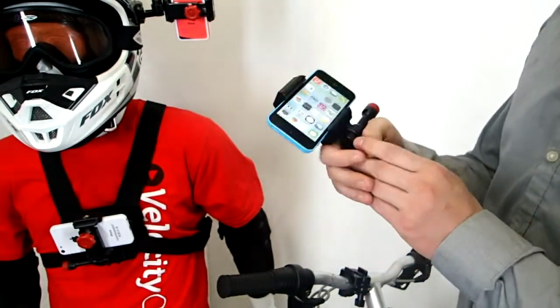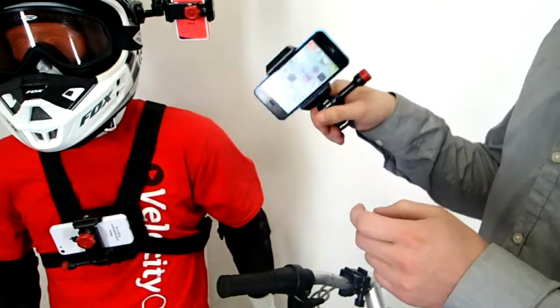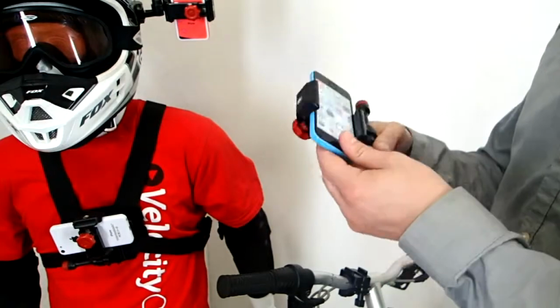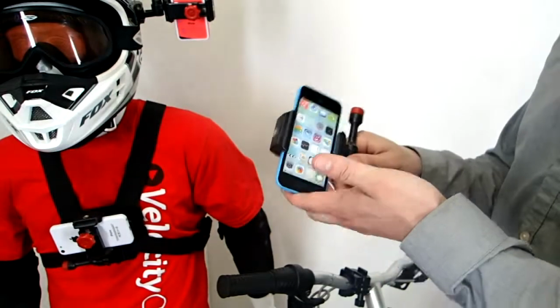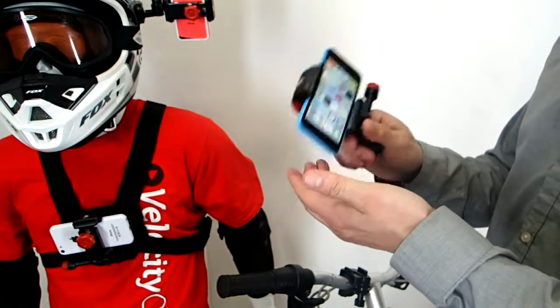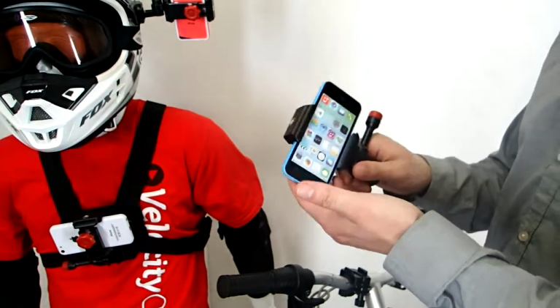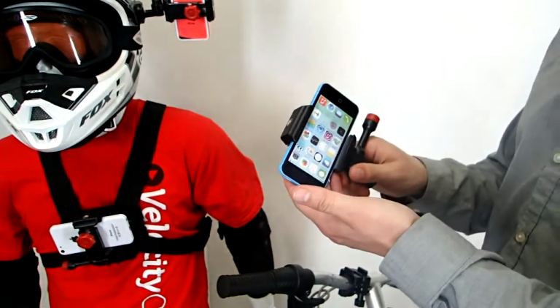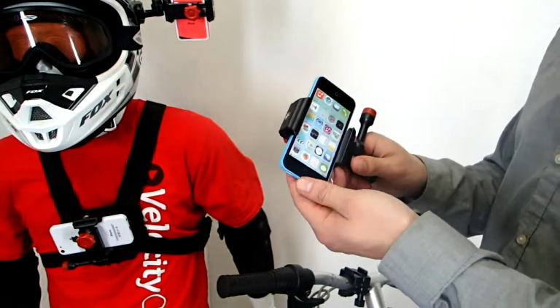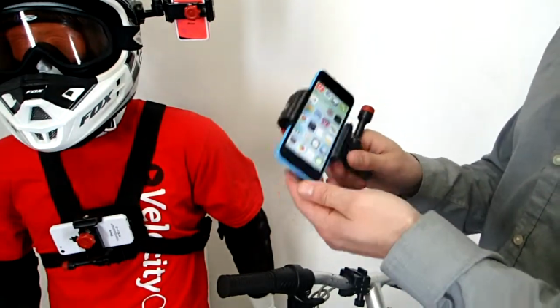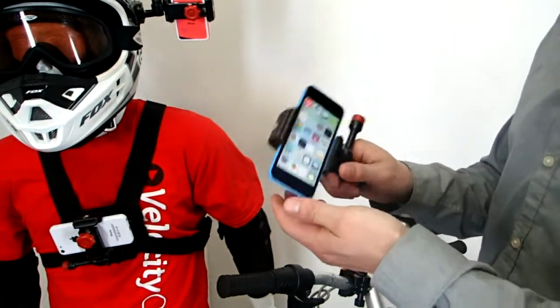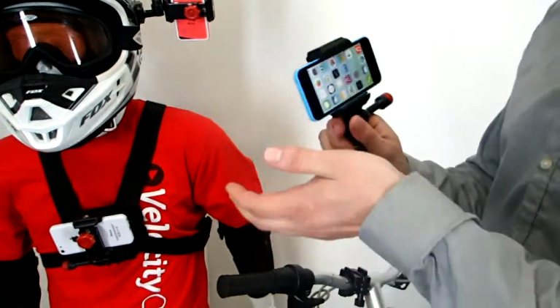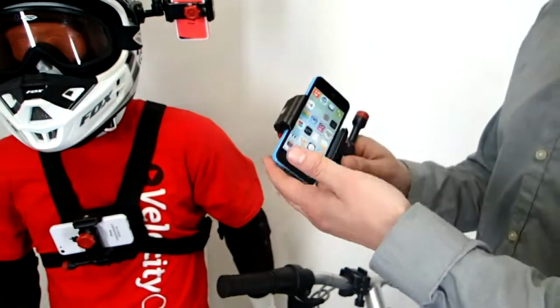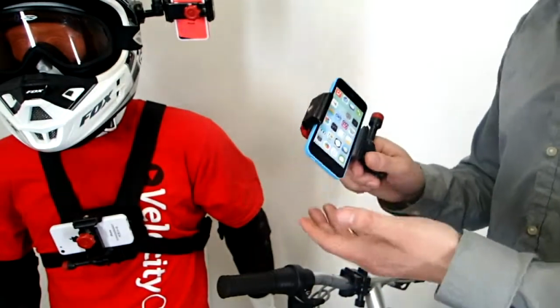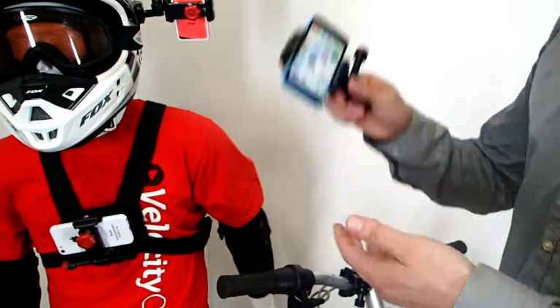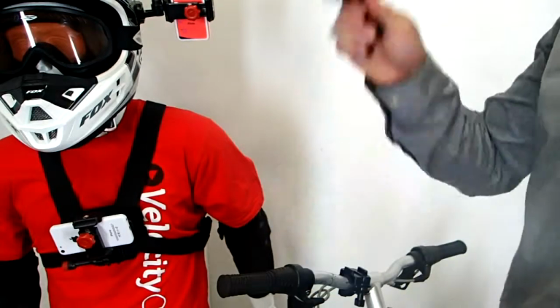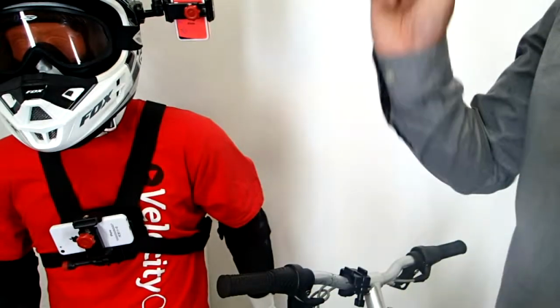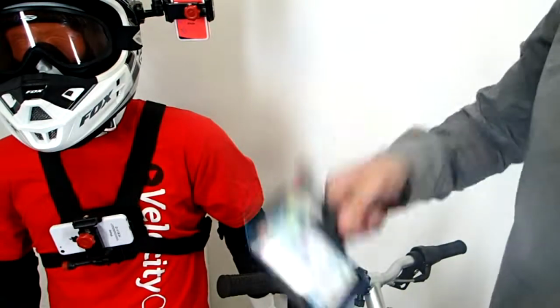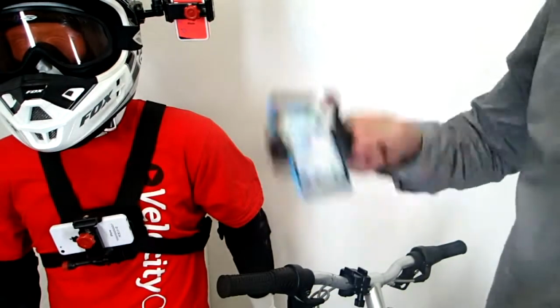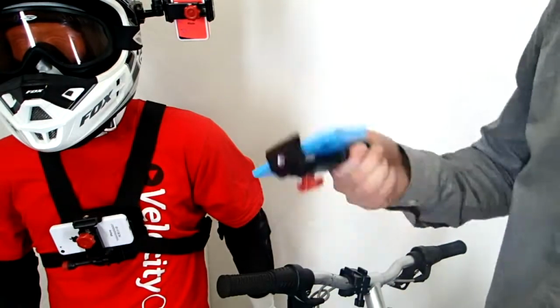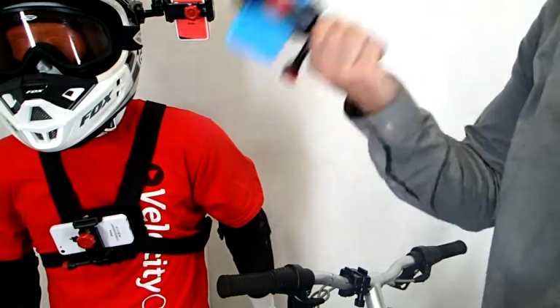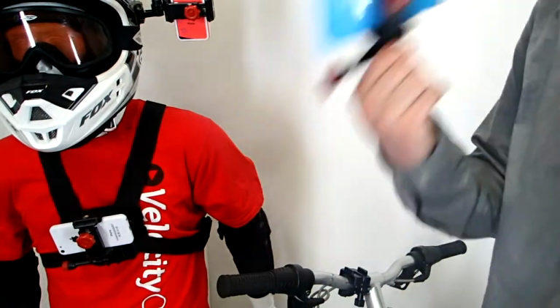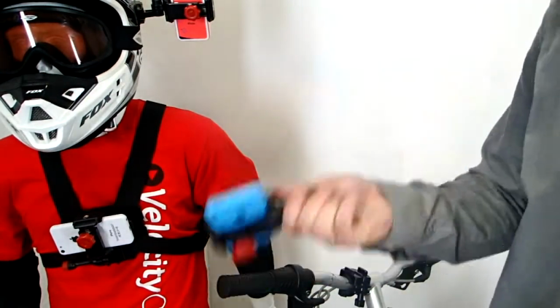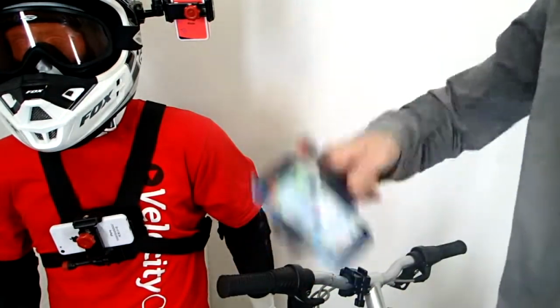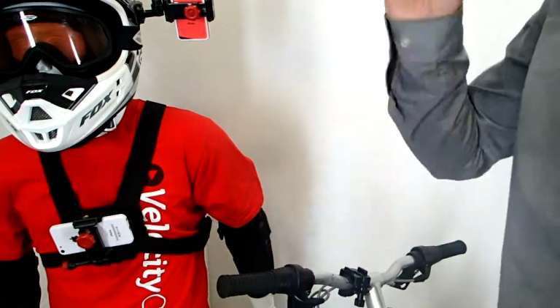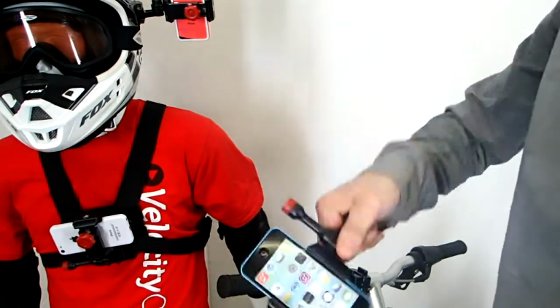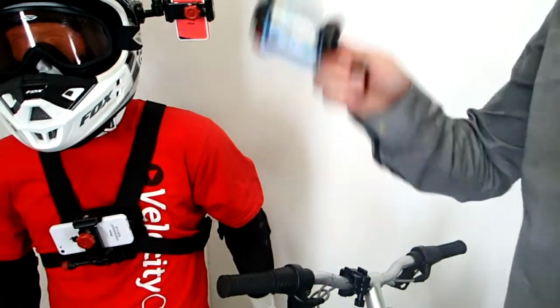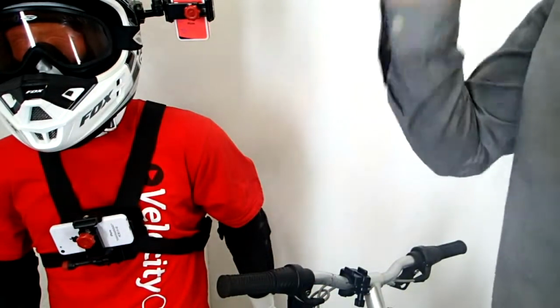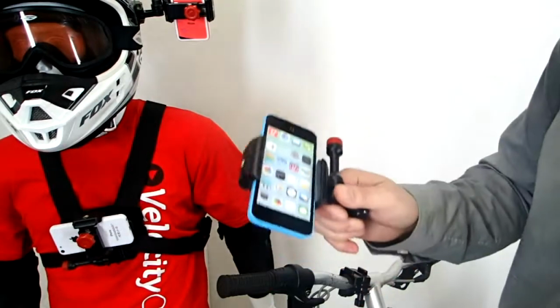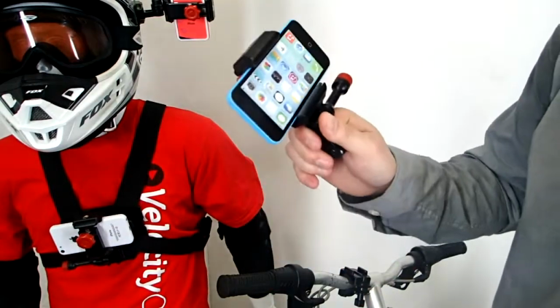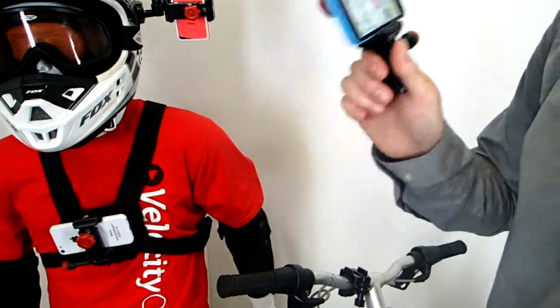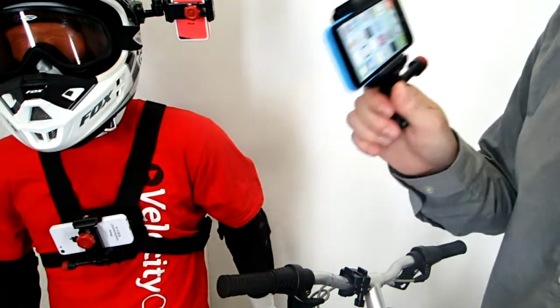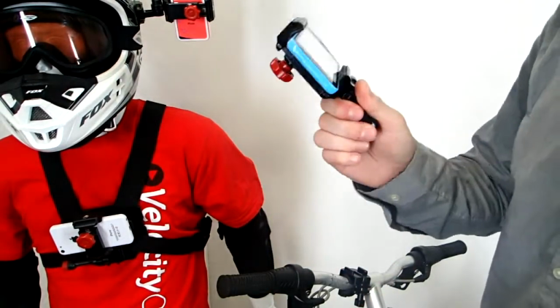The cool thing about this, guys, is it fits all phones. Any phone you have in your pocket right now, it's totally adjustable — it'll fit. And you can see that once it's in there, it's really not going to come out. You can do this all day long. So your phone's really secure in the mount.